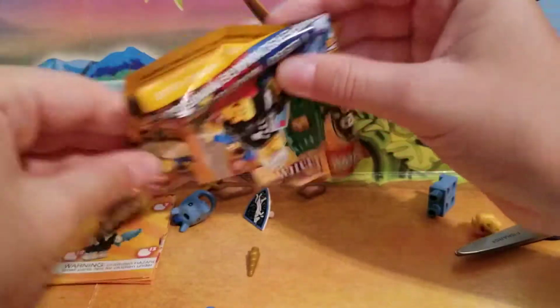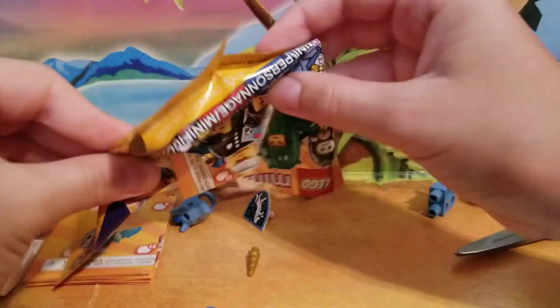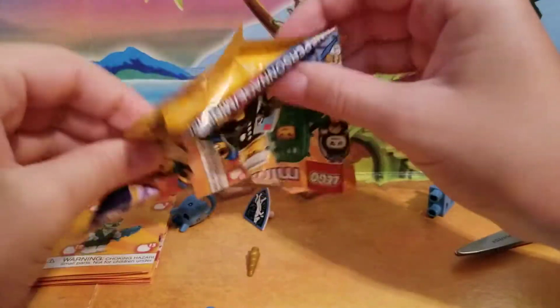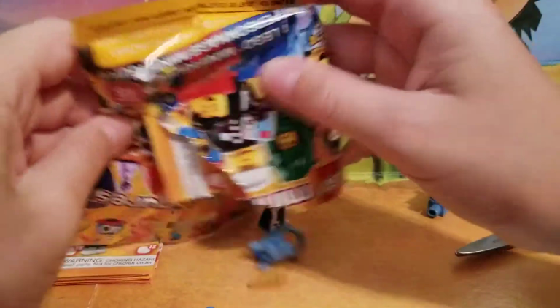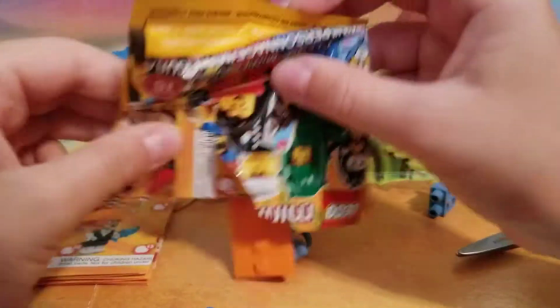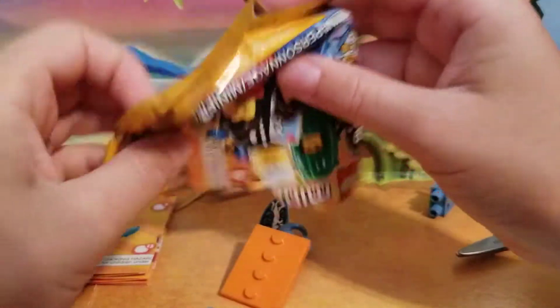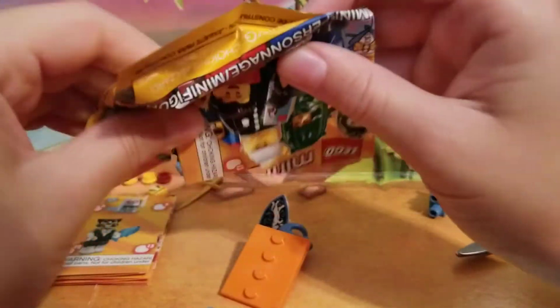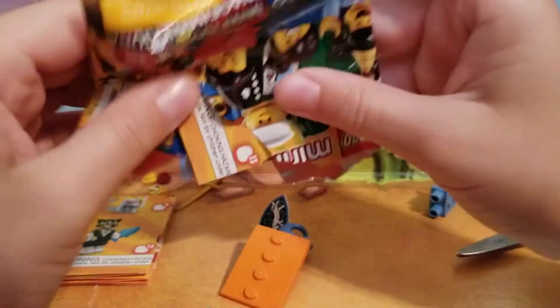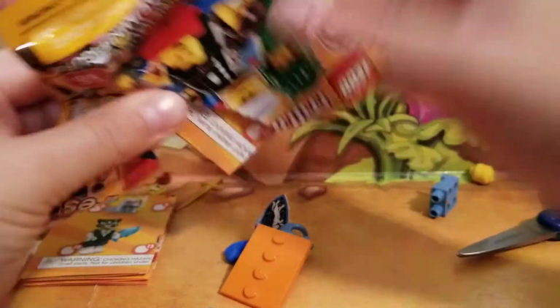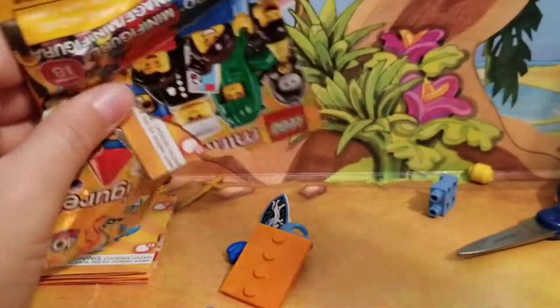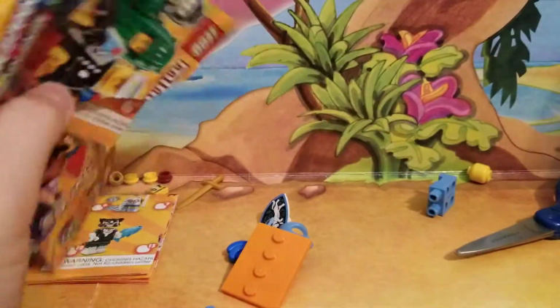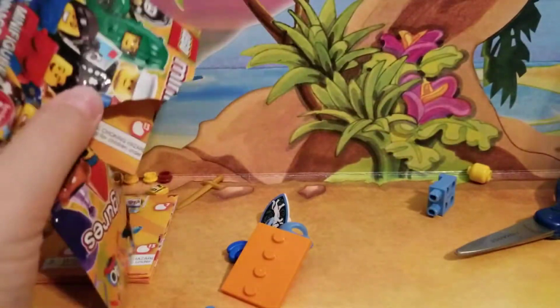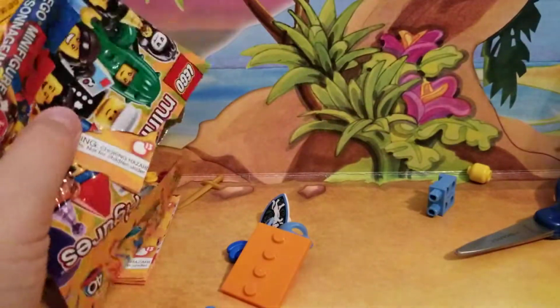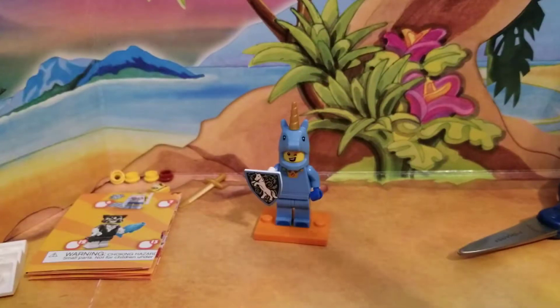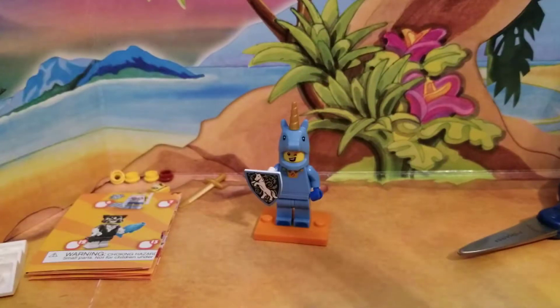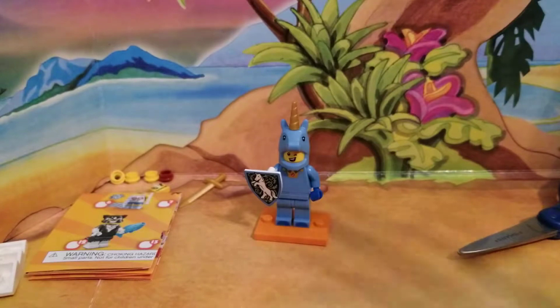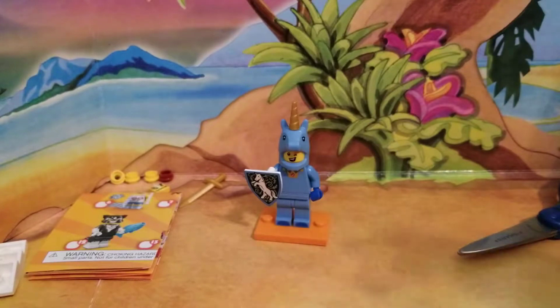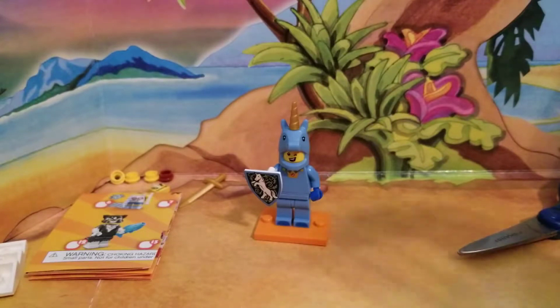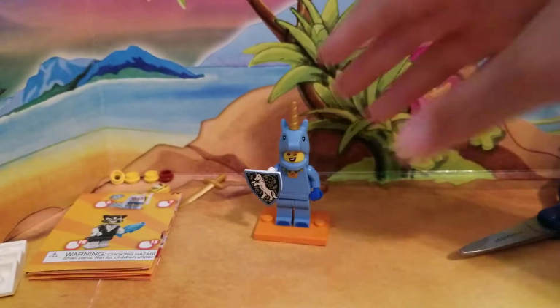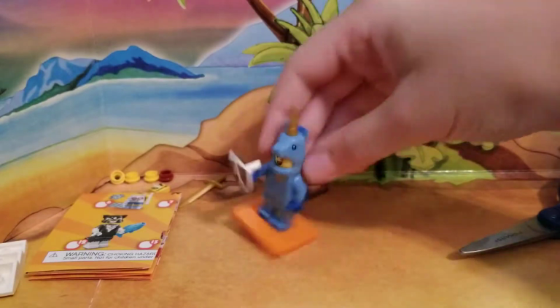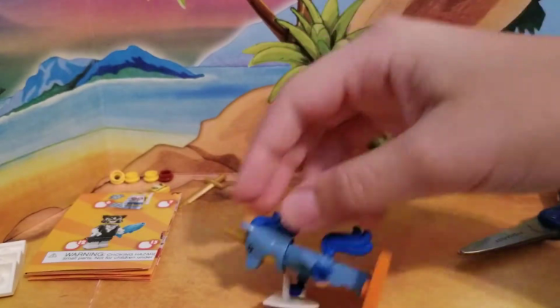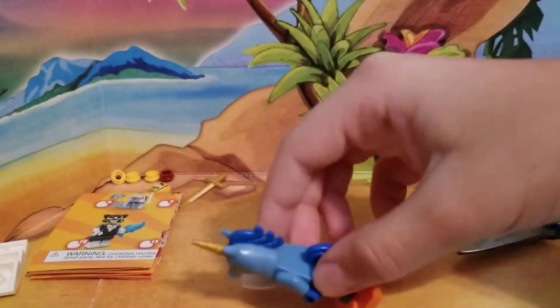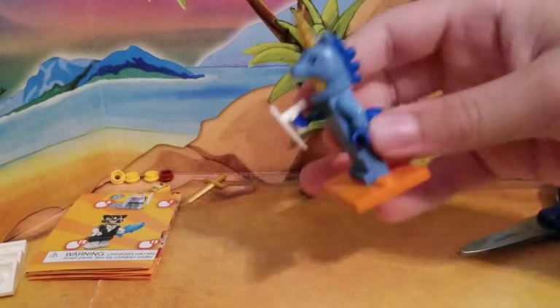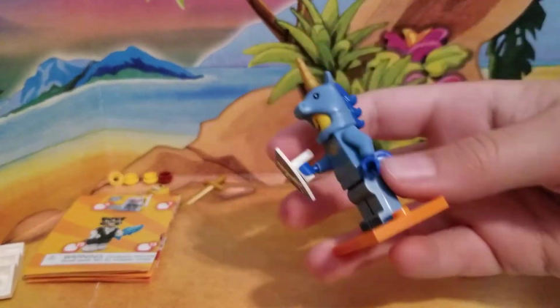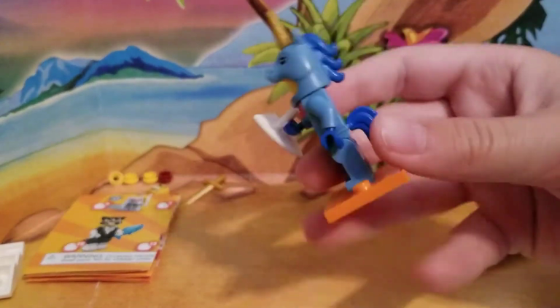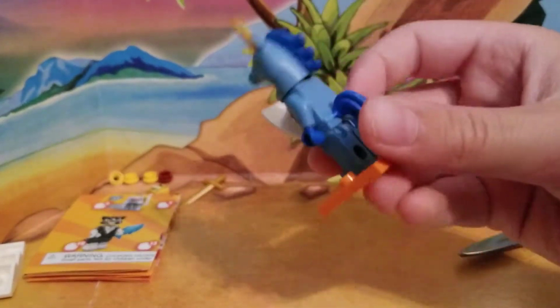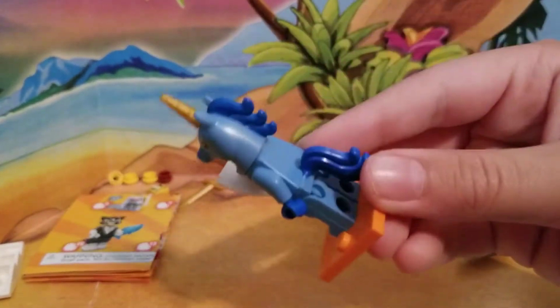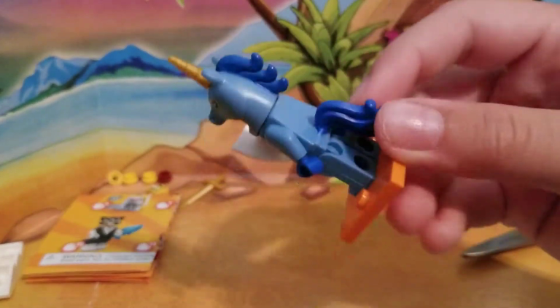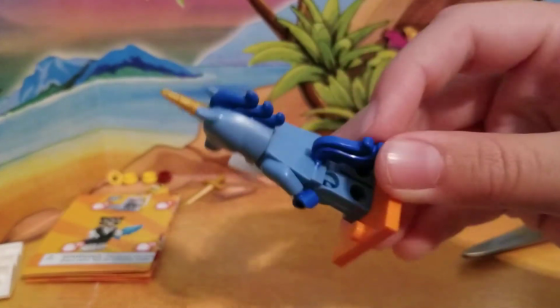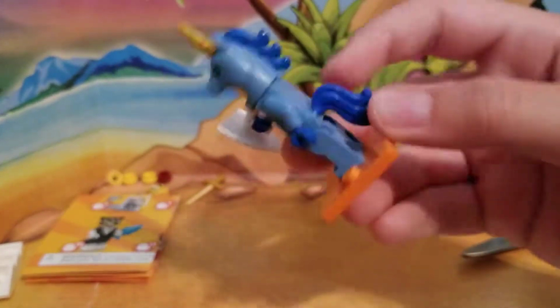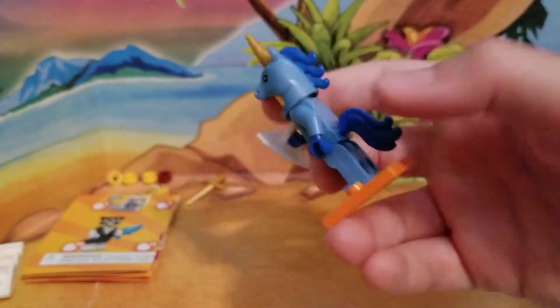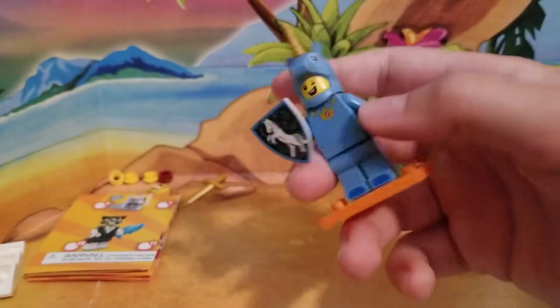Aw, he's so cute! Okay, let me build this really quick and I'll be right back. This one is definitely cute because he's even got the tail, which is a rubber piece.